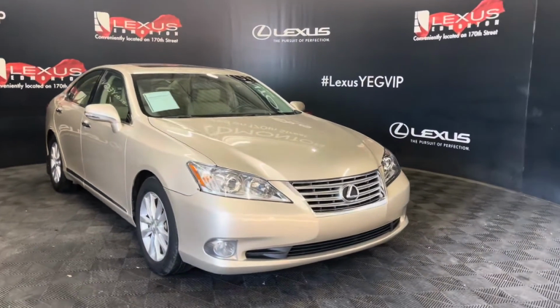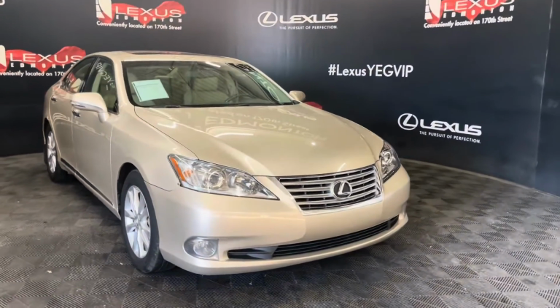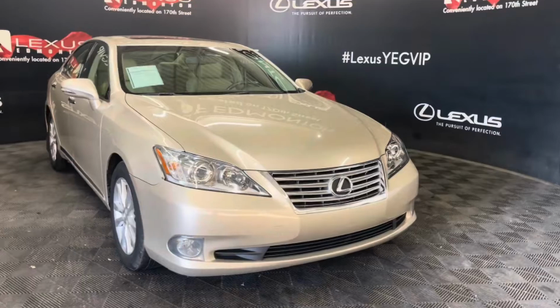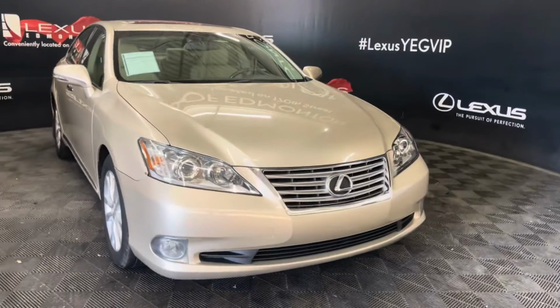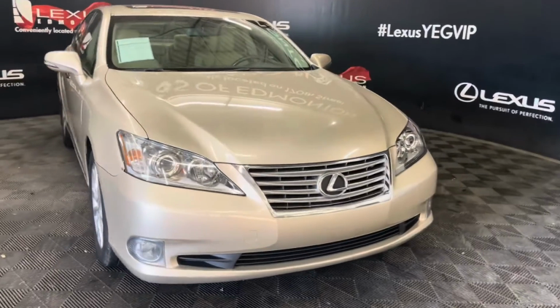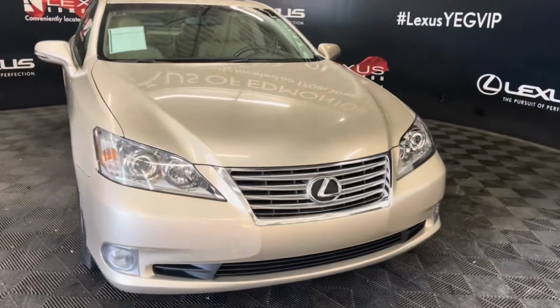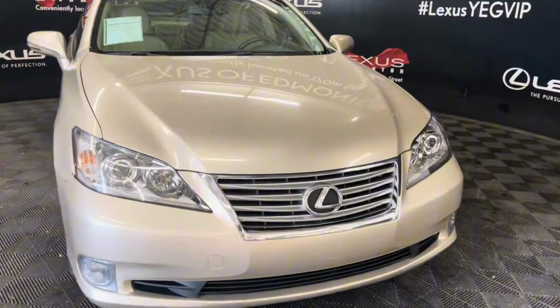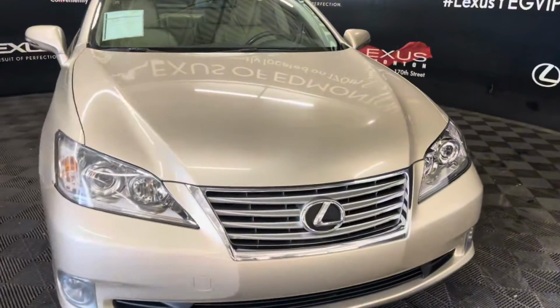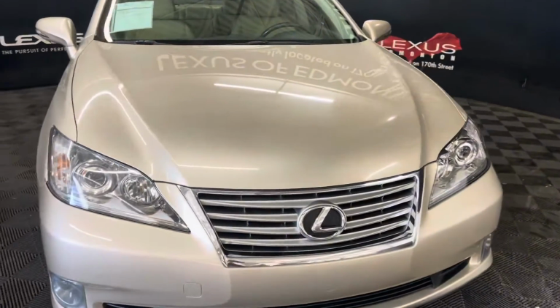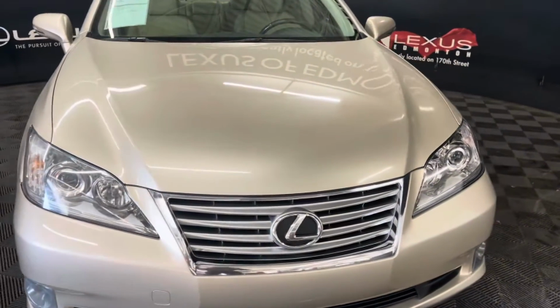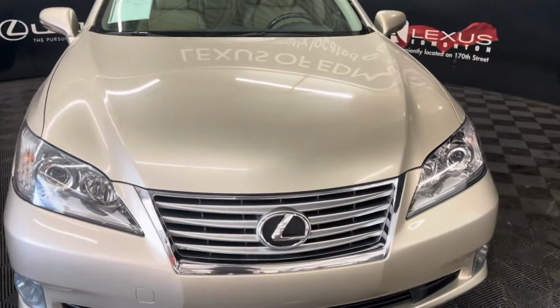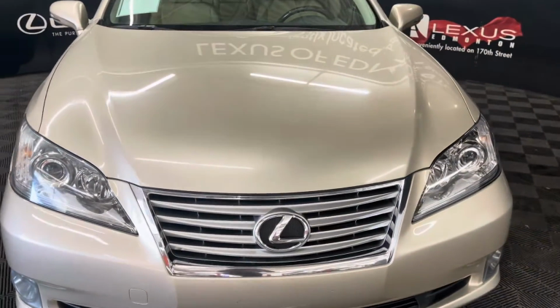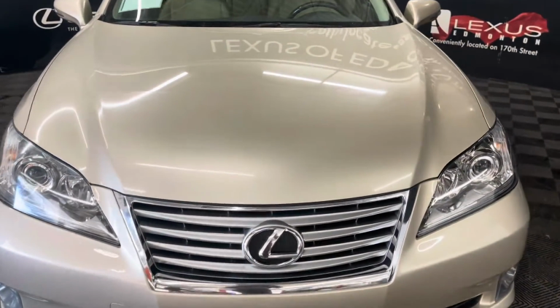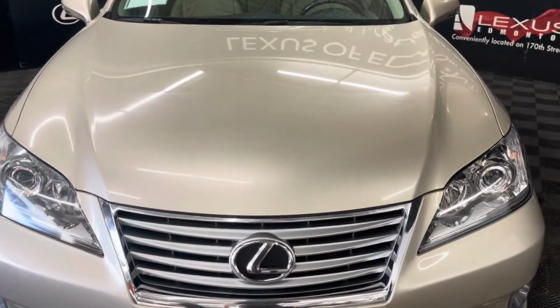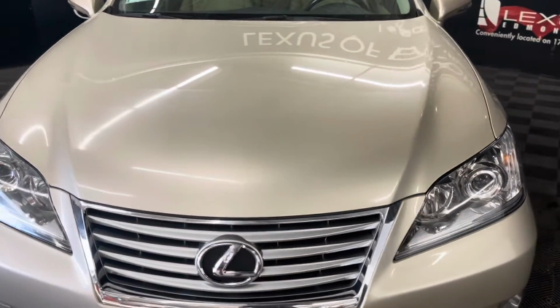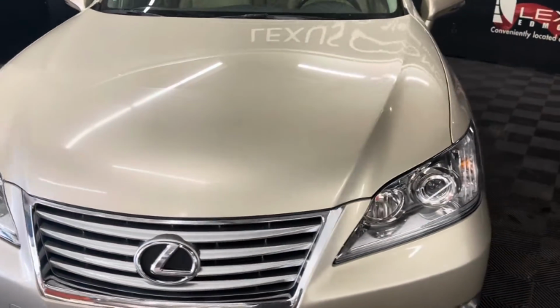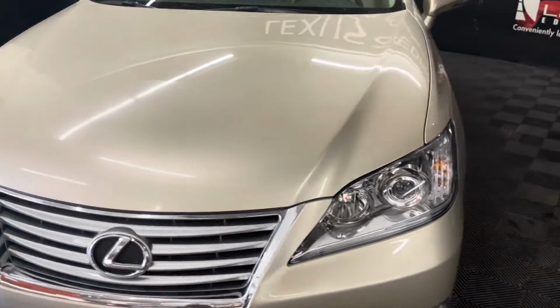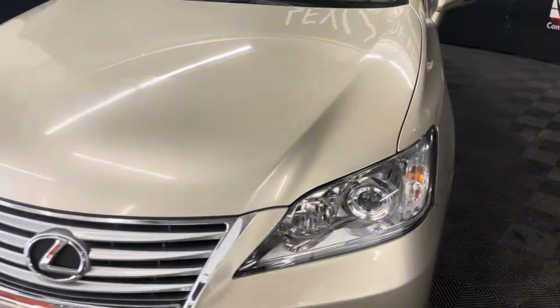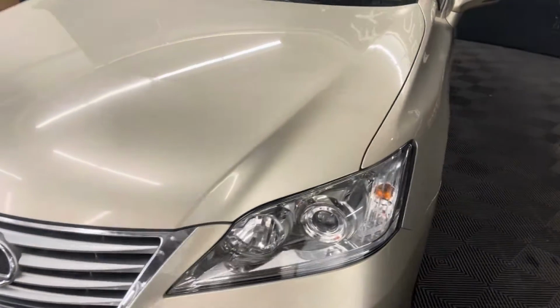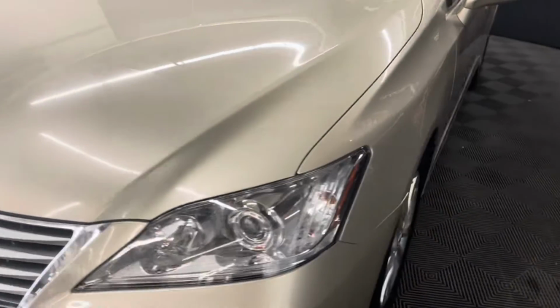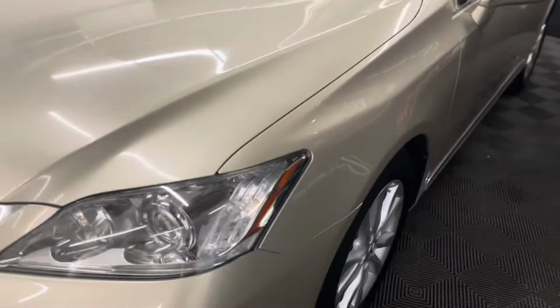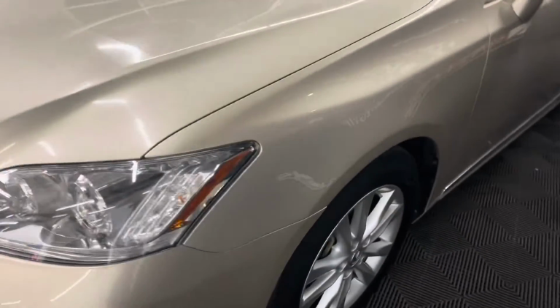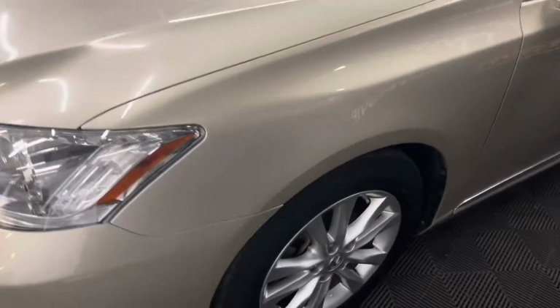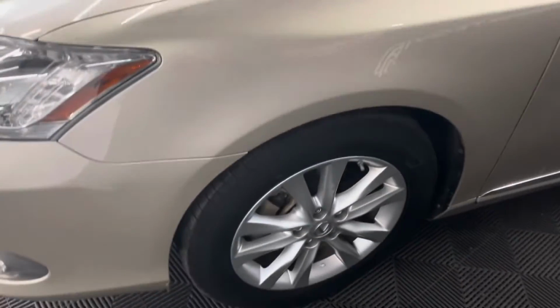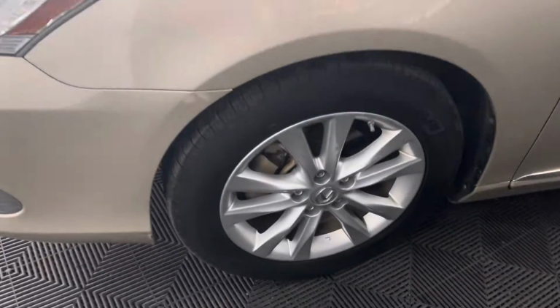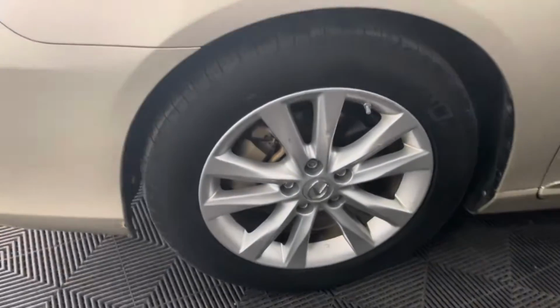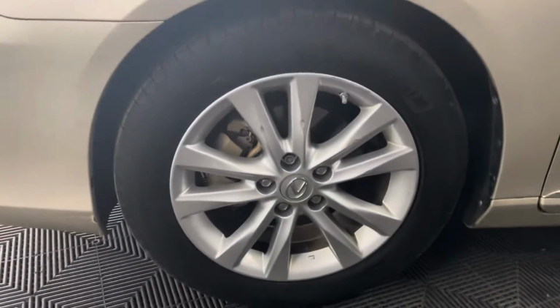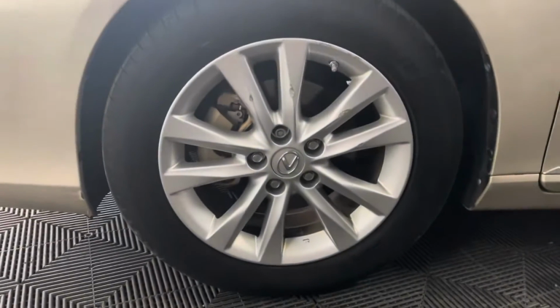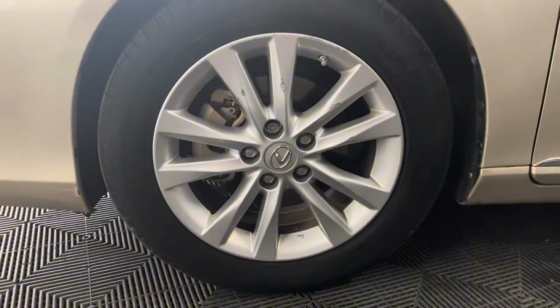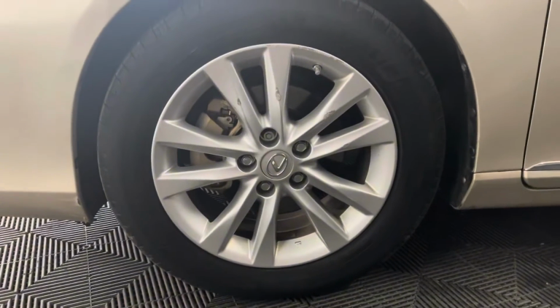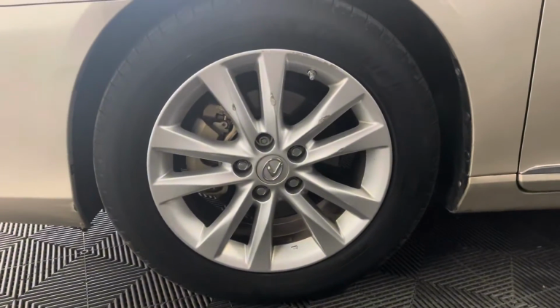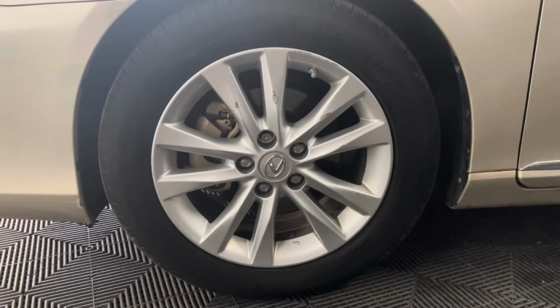Under the hood is a 3.5 liter V6 automatic engine producing 272 horsepower. Here we have your 17-inch aluminum wheels on all-season tires.